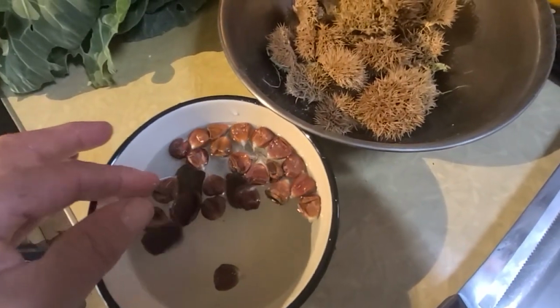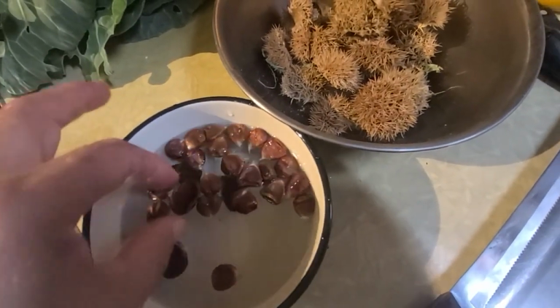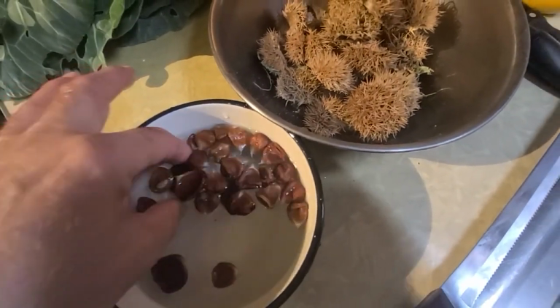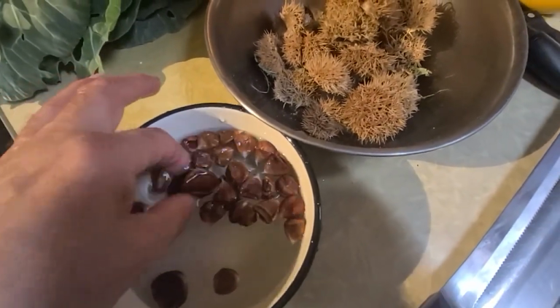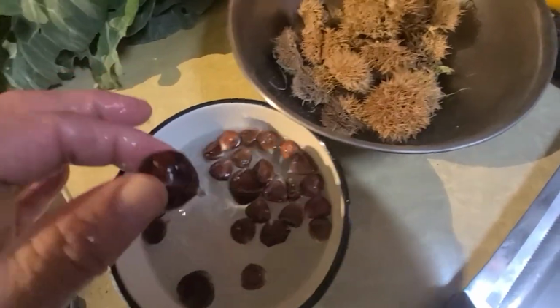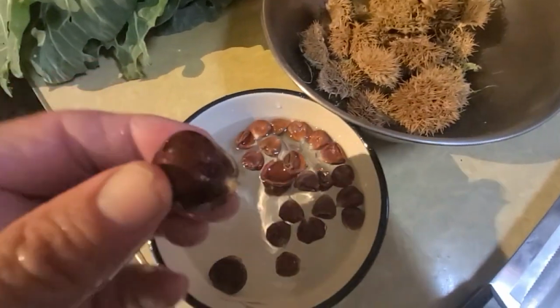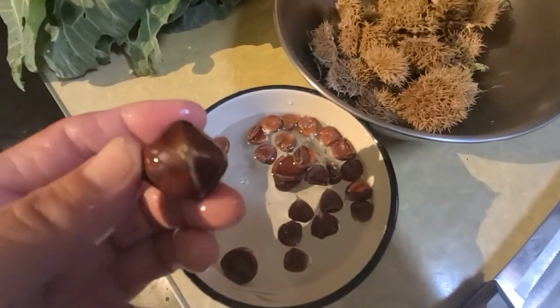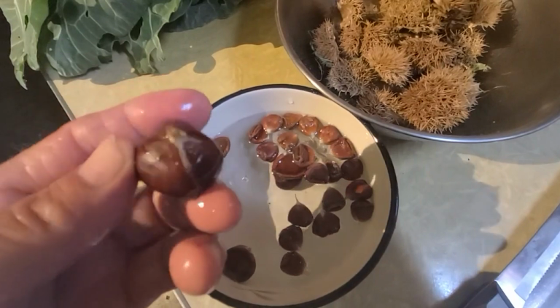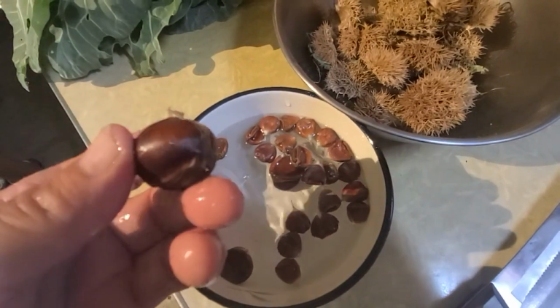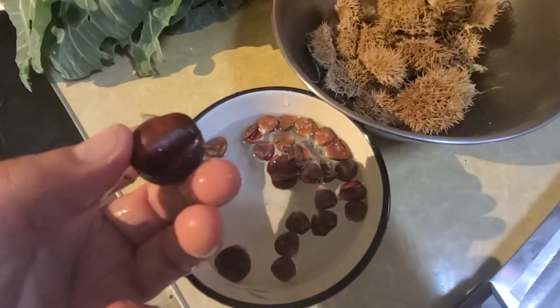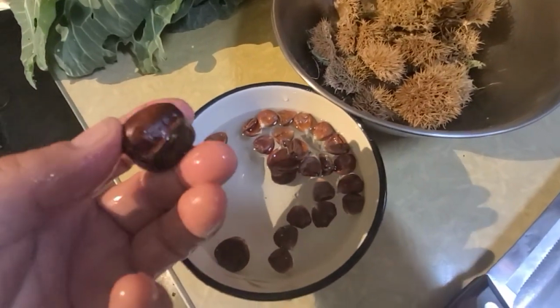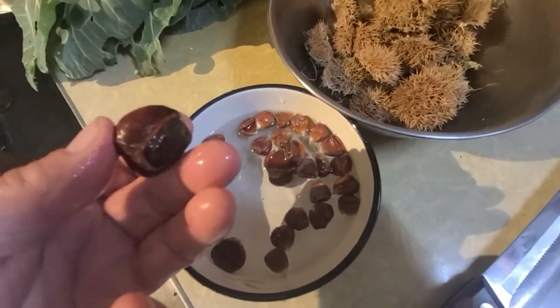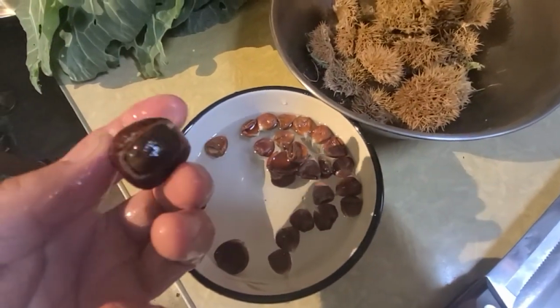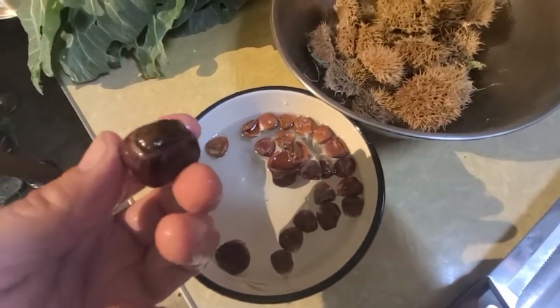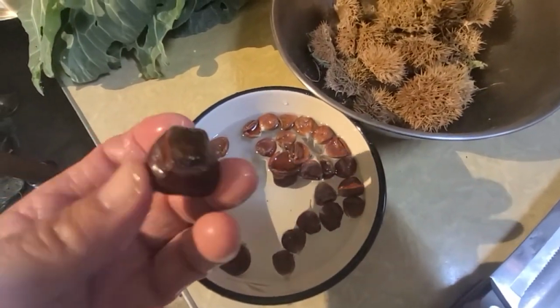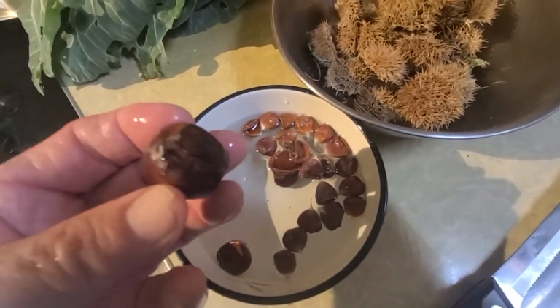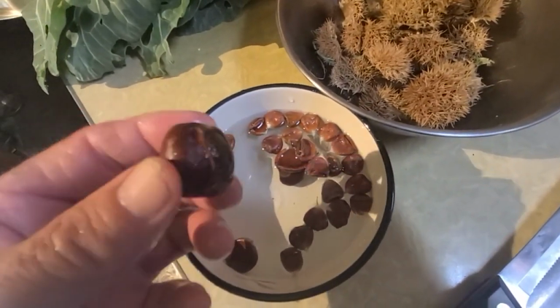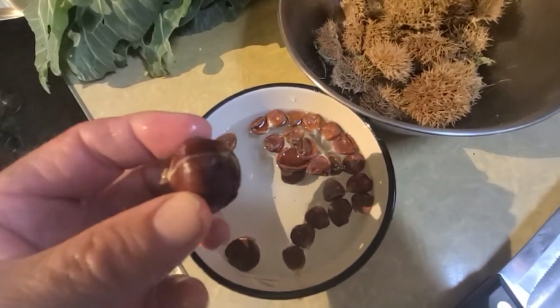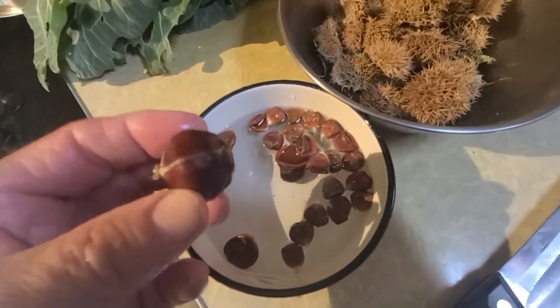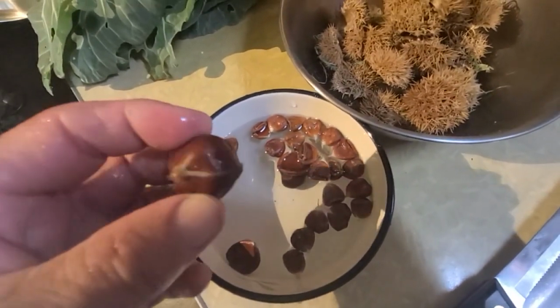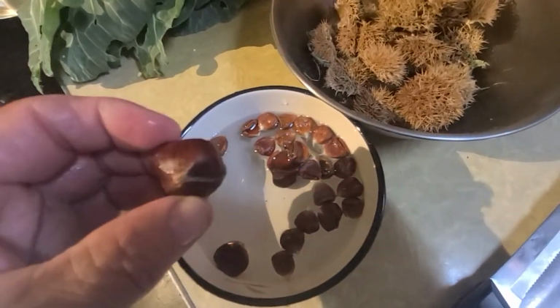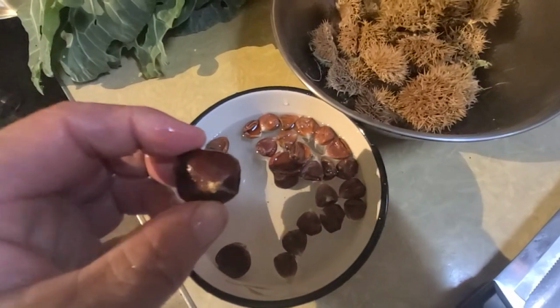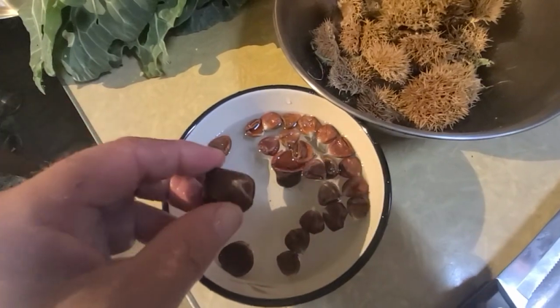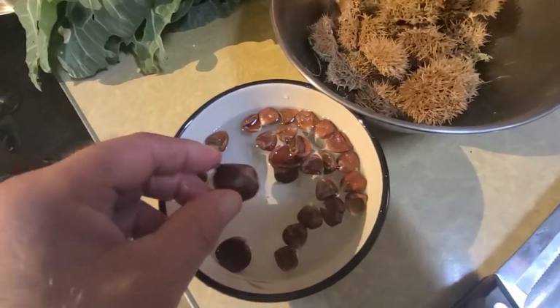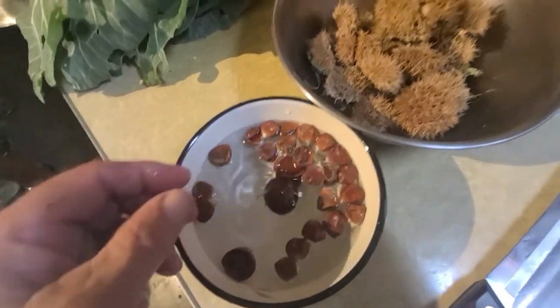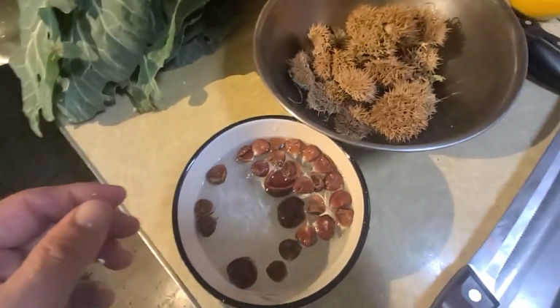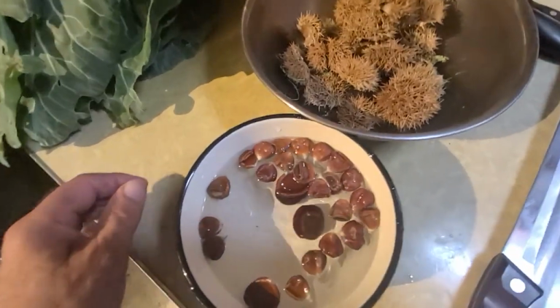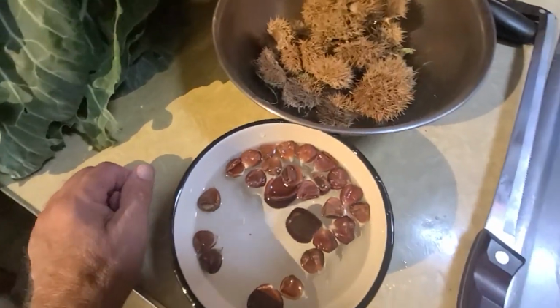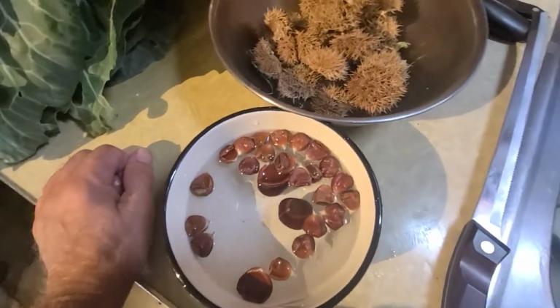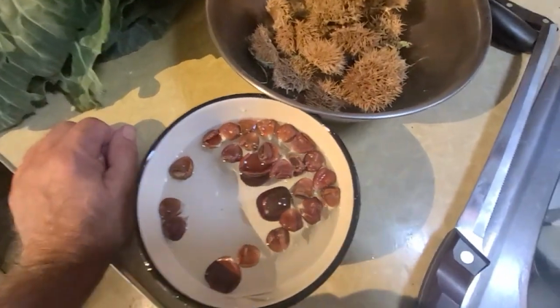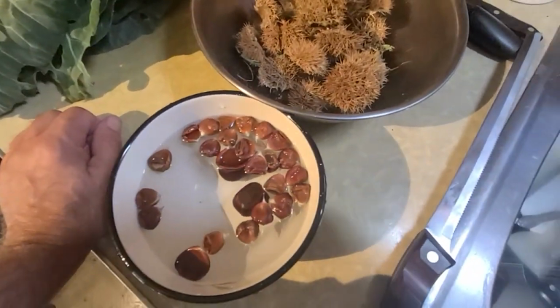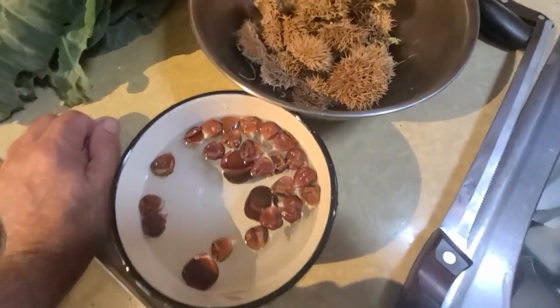But I'm happy. I mean, if this is the size that they come out — they say that these are Chinese chestnuts. So they say that ain't too bad for a dry year. I would not pass it up.